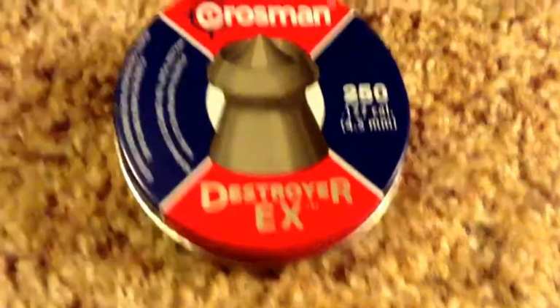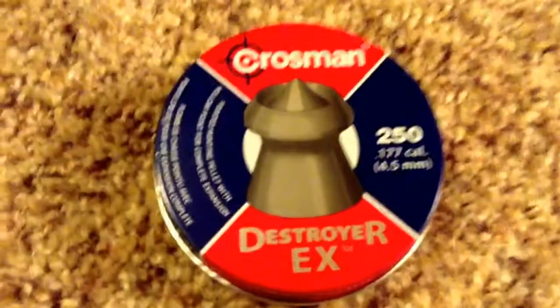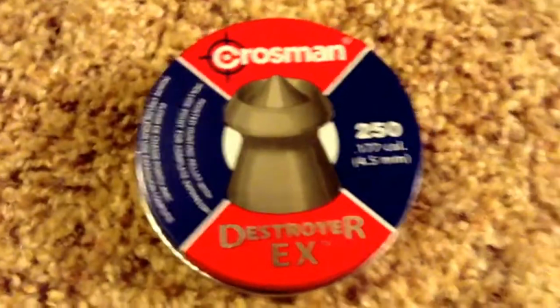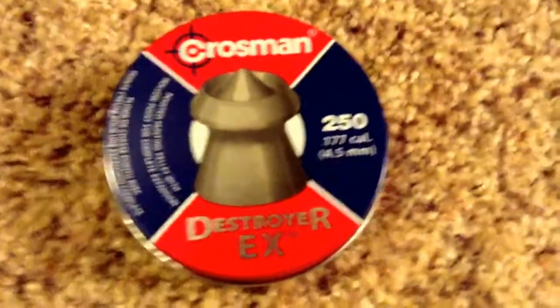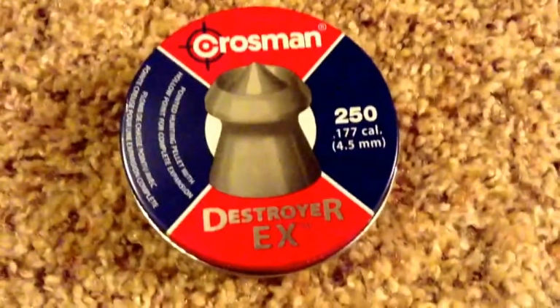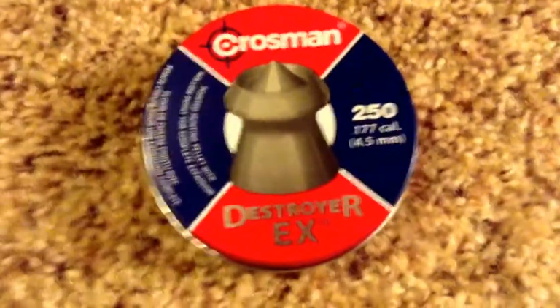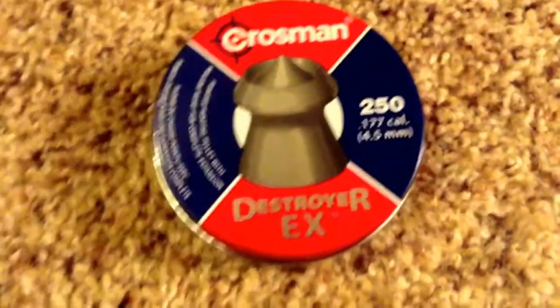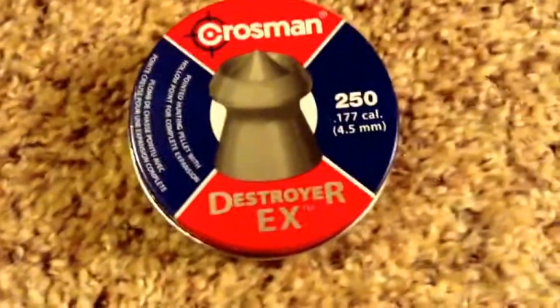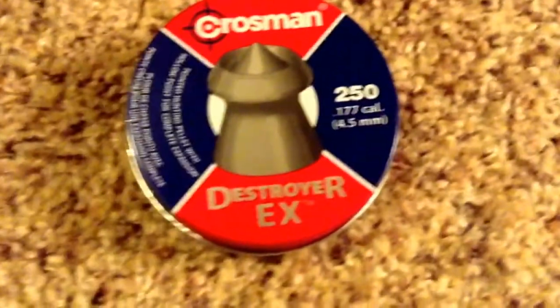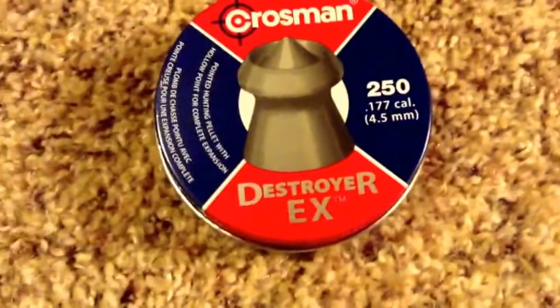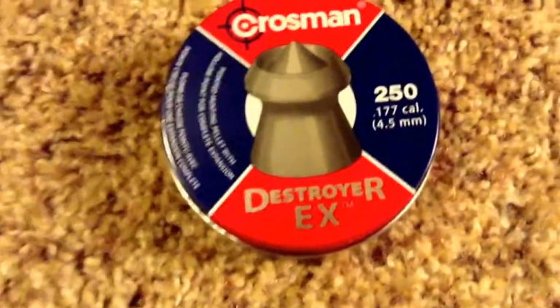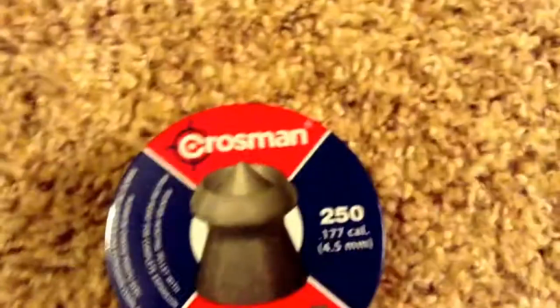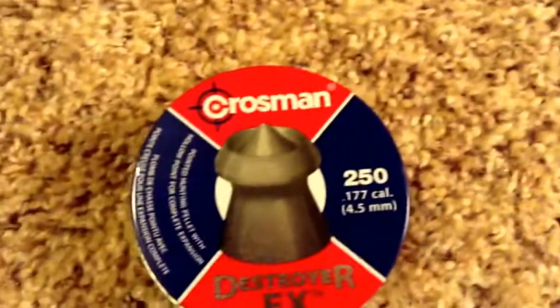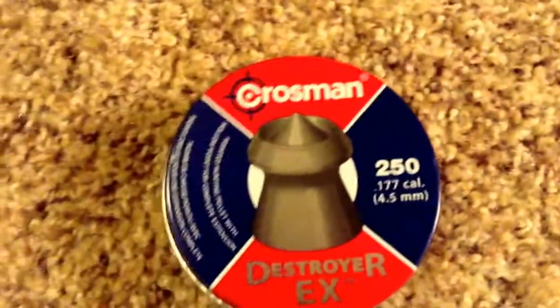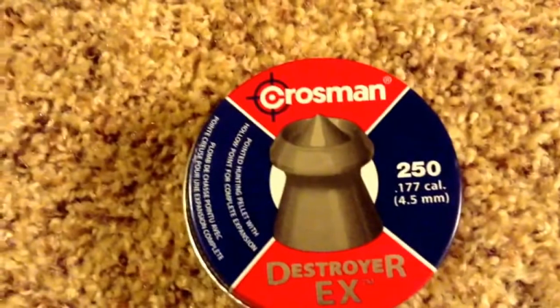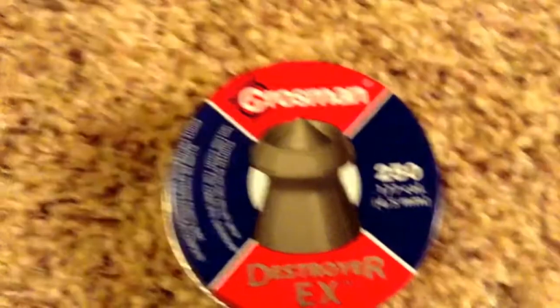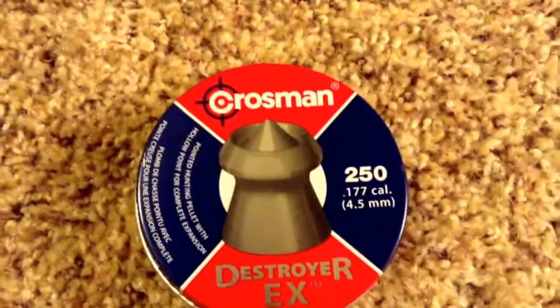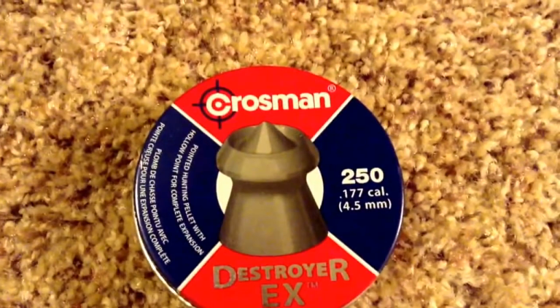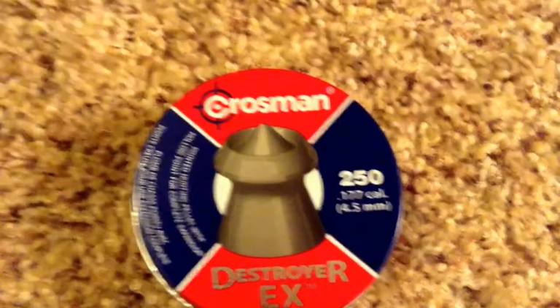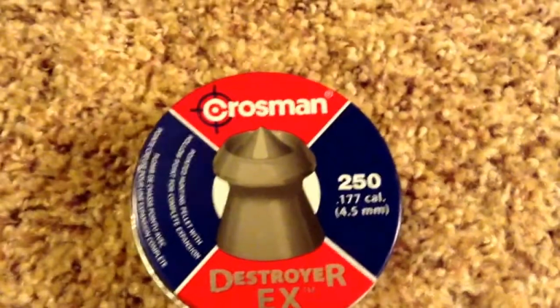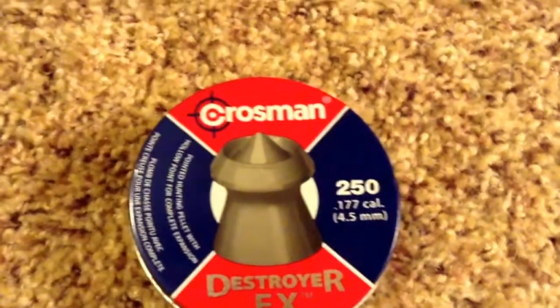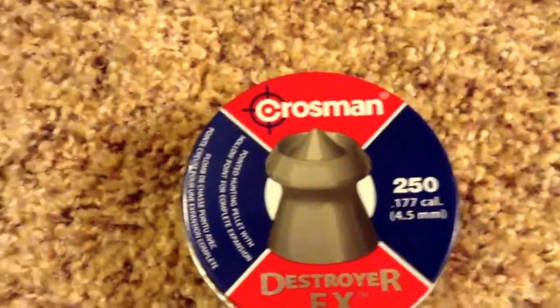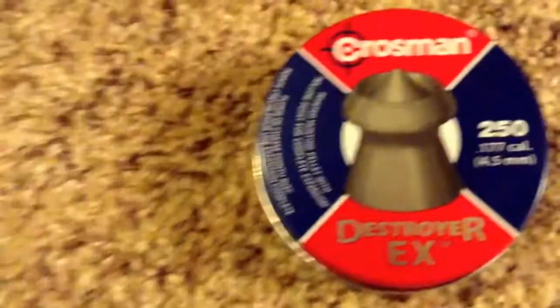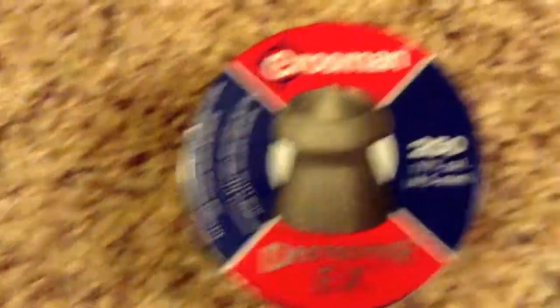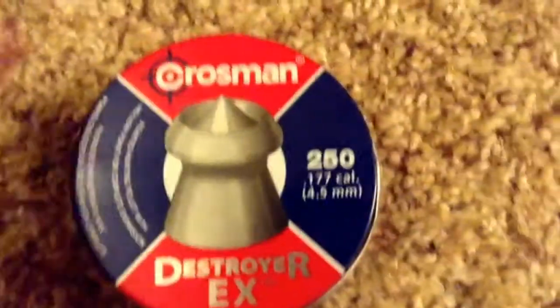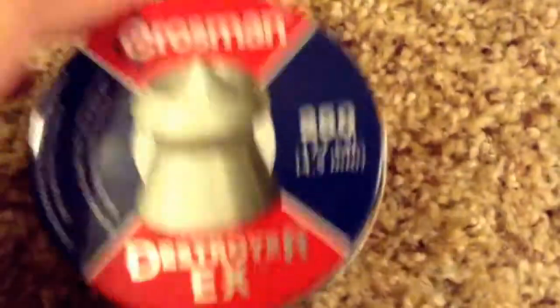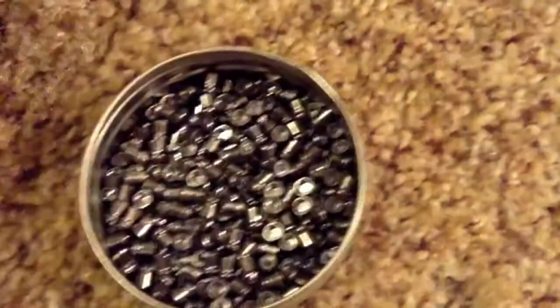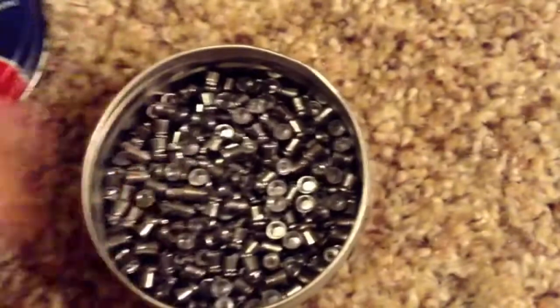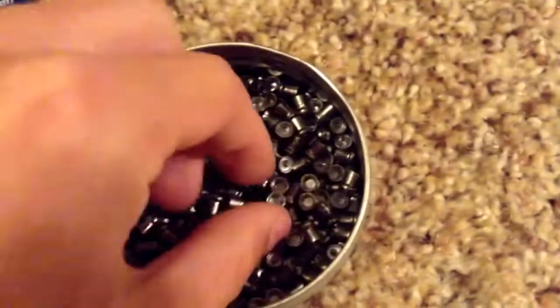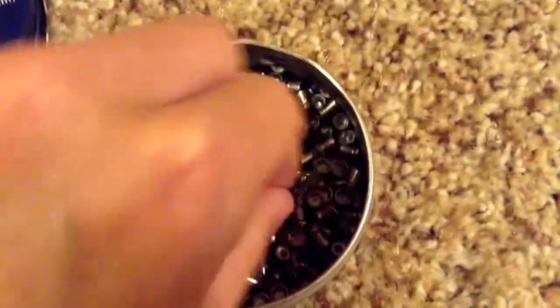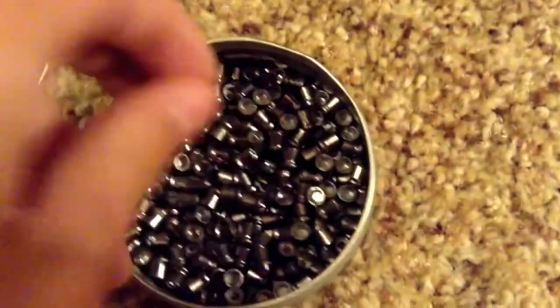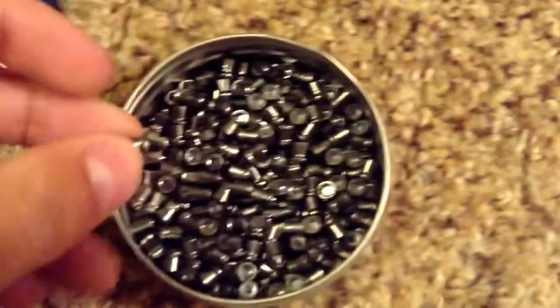Hey guys, this is TC Airgunning. I'm just here to show you all my new pellets. They're Crossman .177 caliber Destroyer EXs. We got a hollow point with a pointed tip.